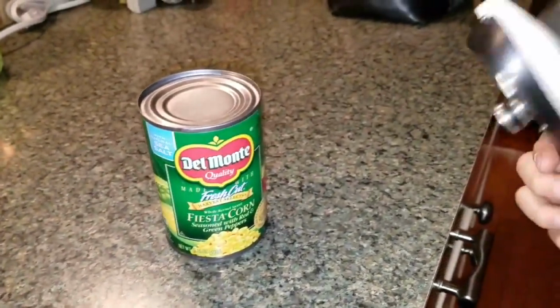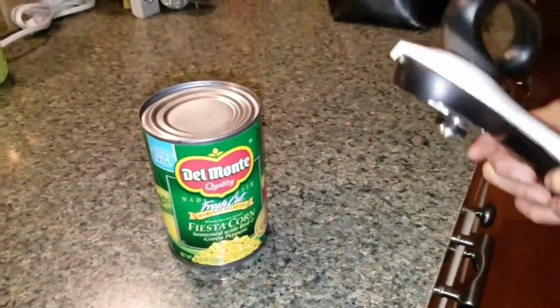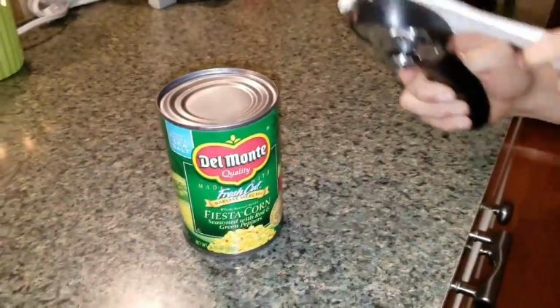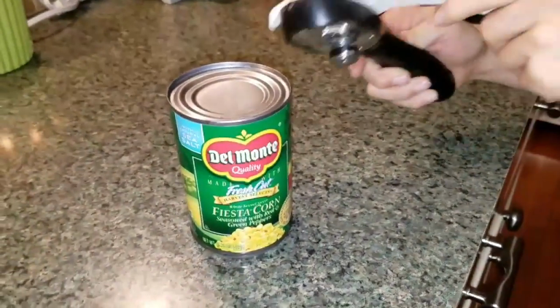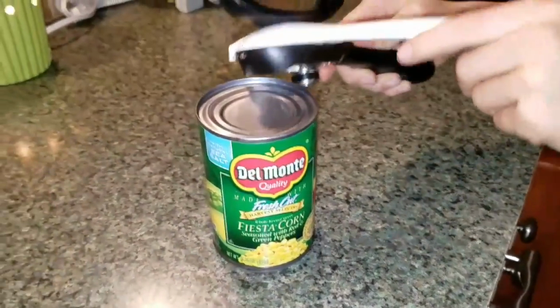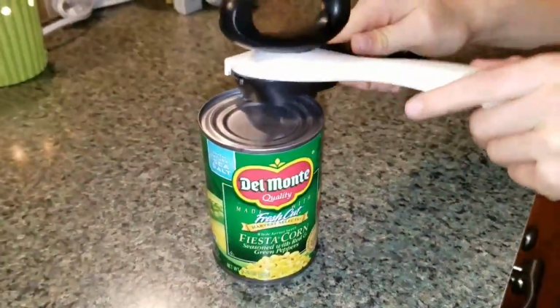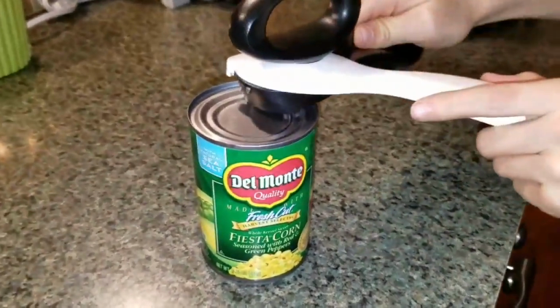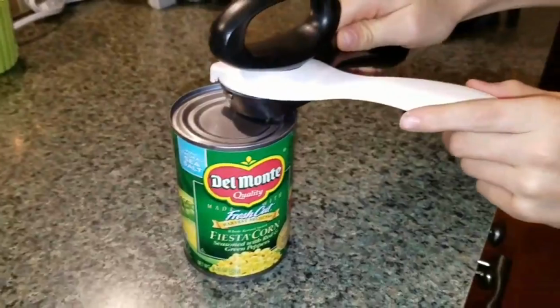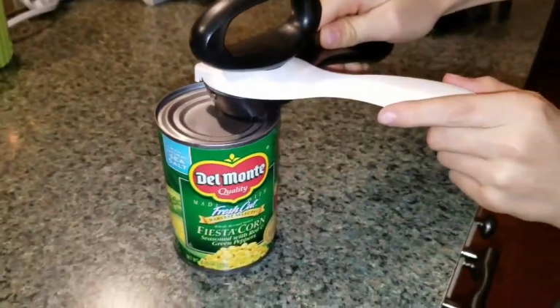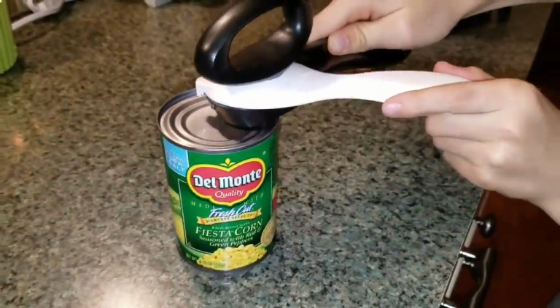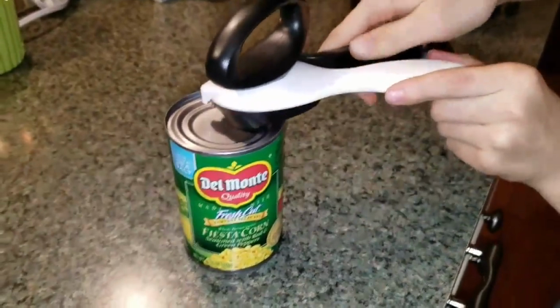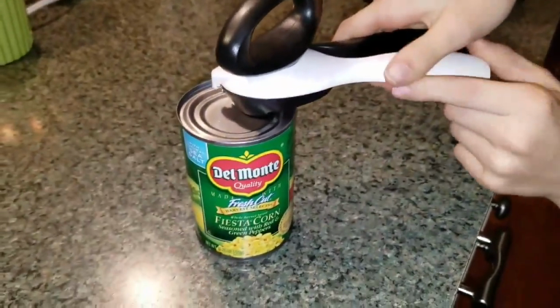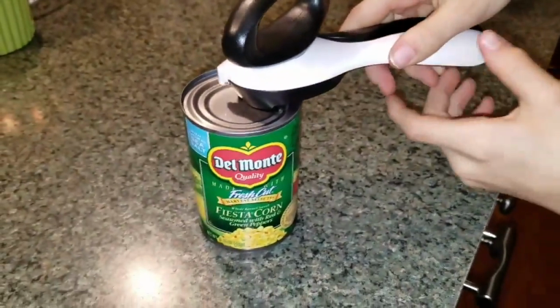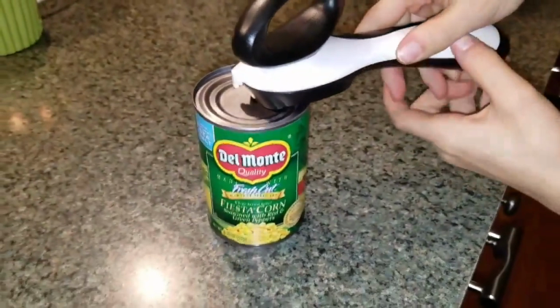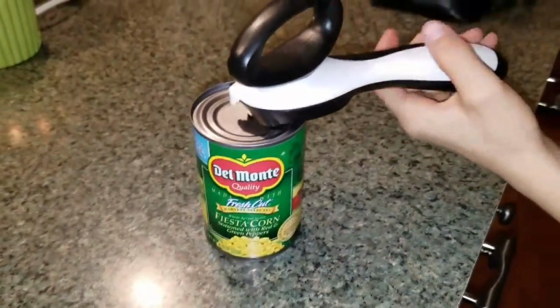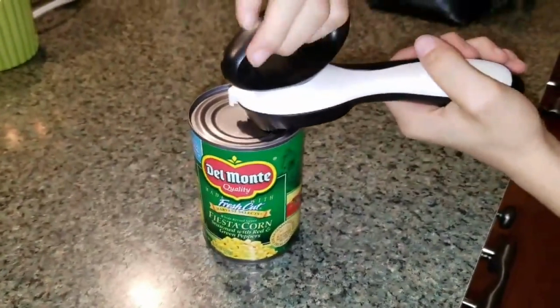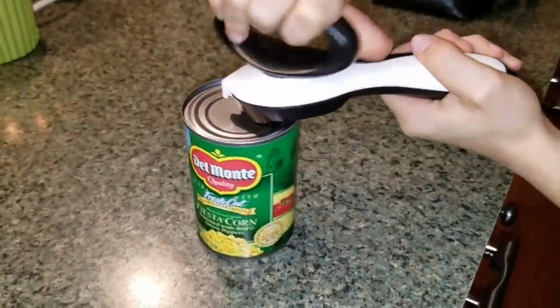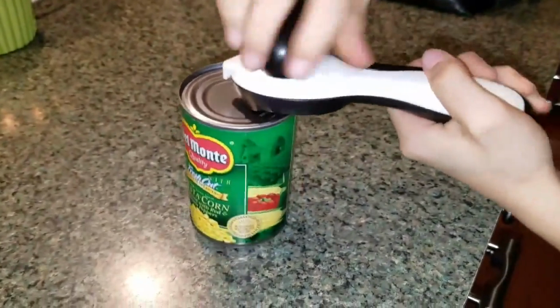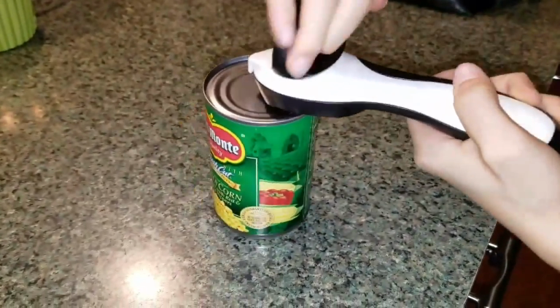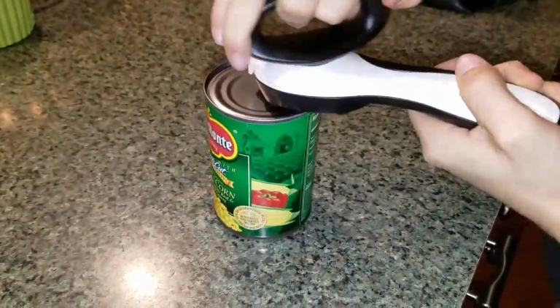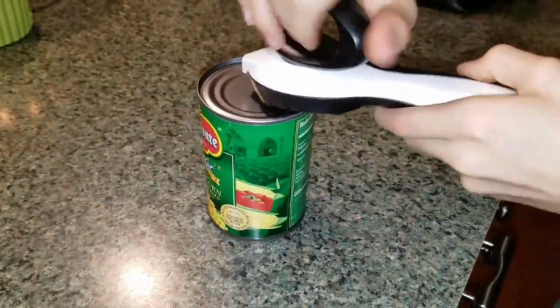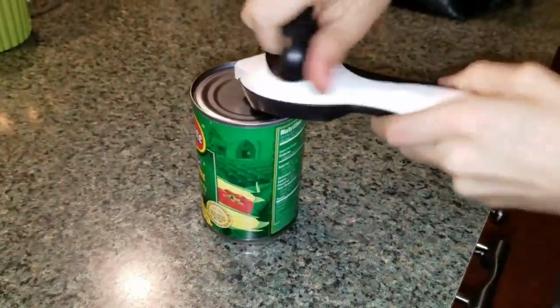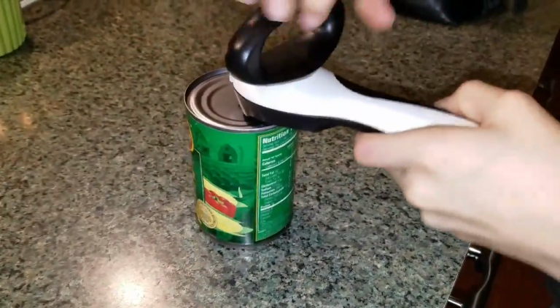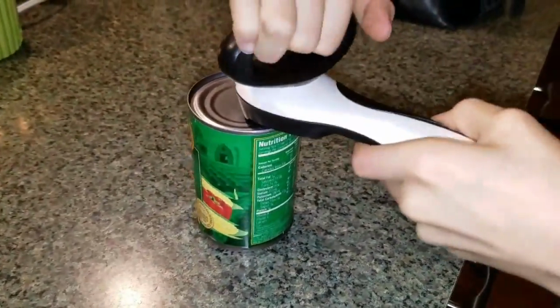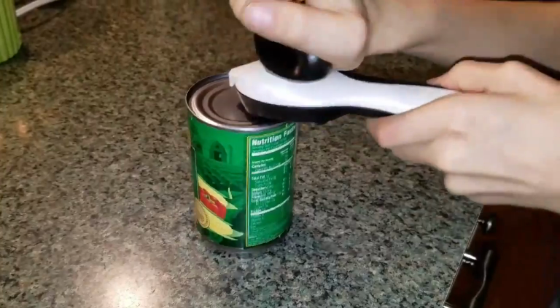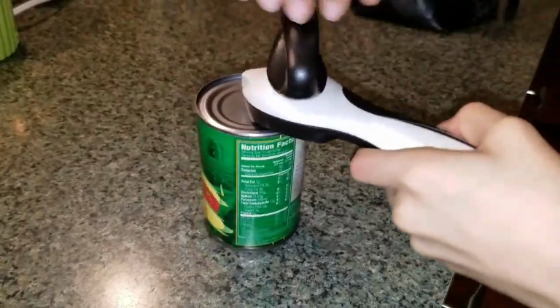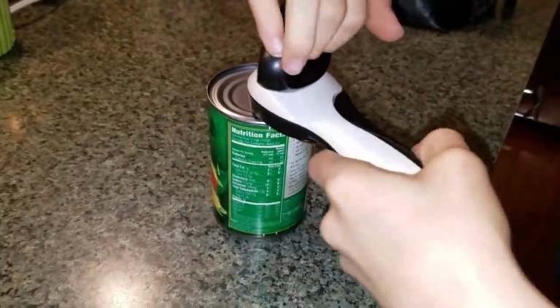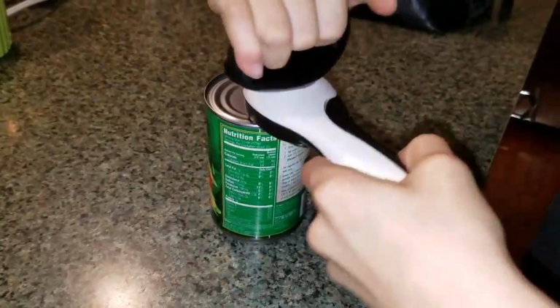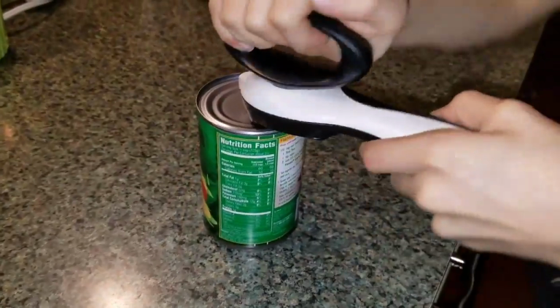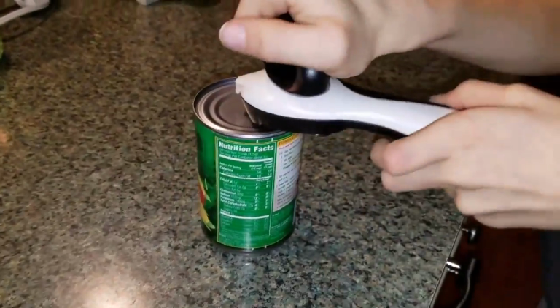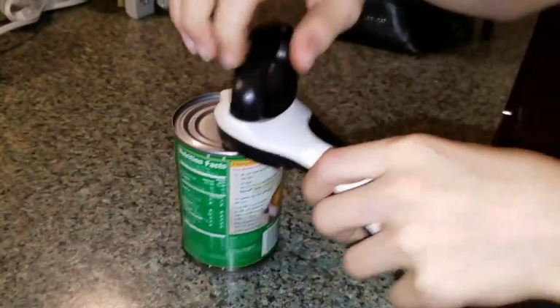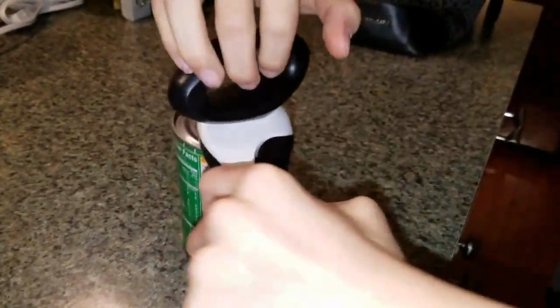I do recommend reading the instructions just to get the hang of it, and then once you do and you try it out, I guarantee you're going to love it.